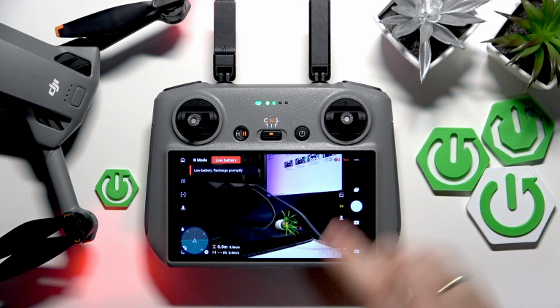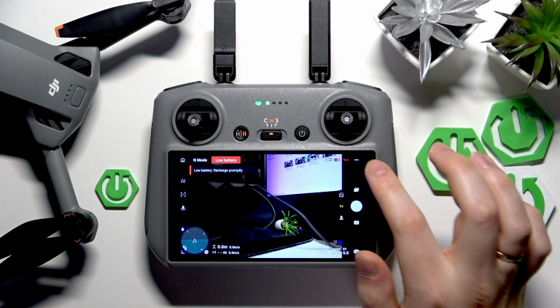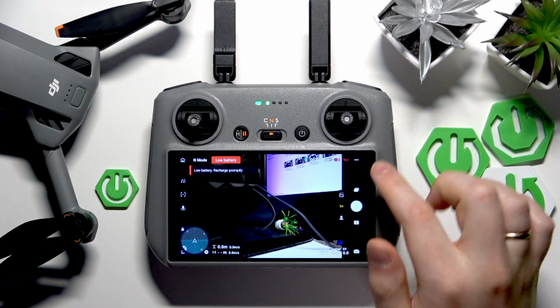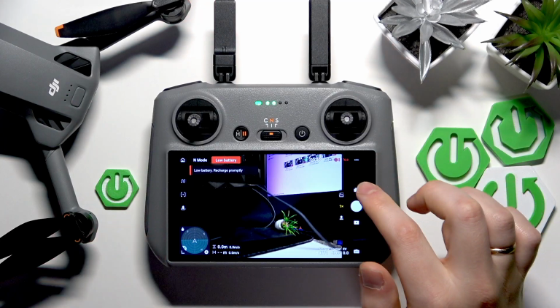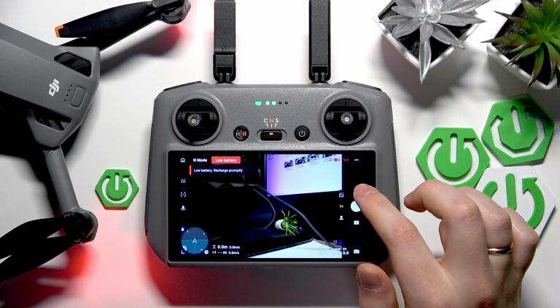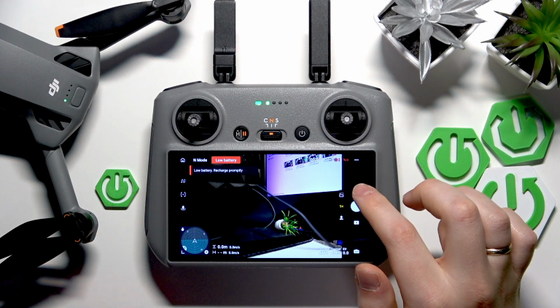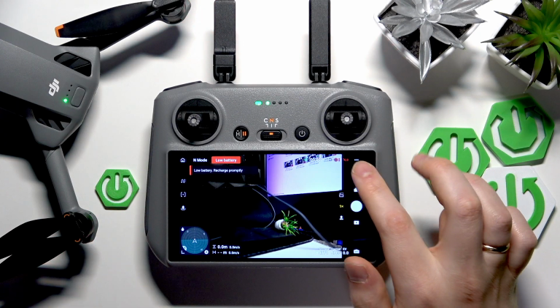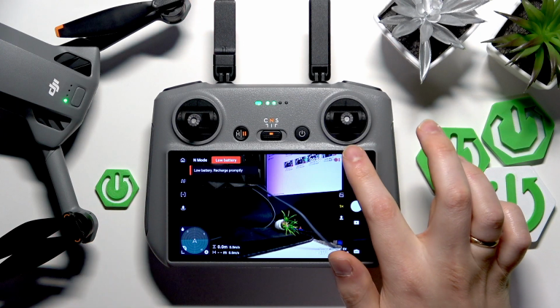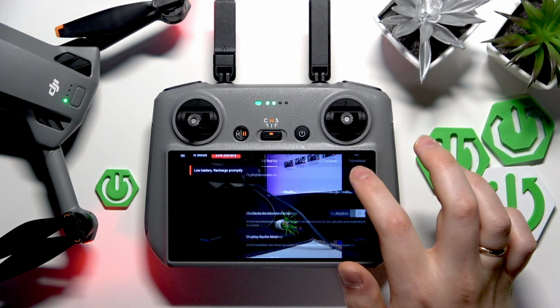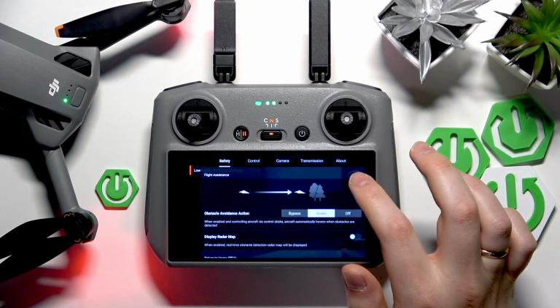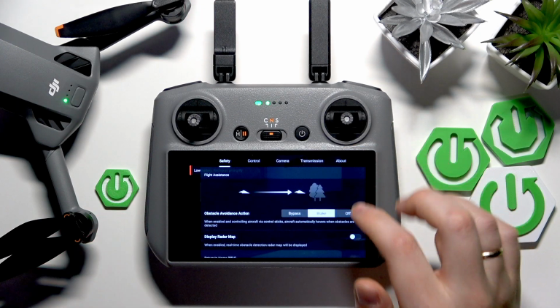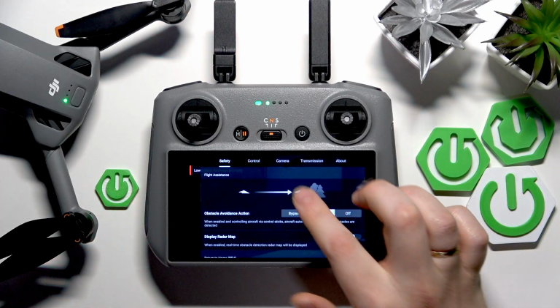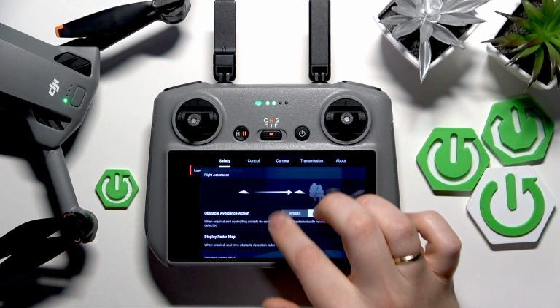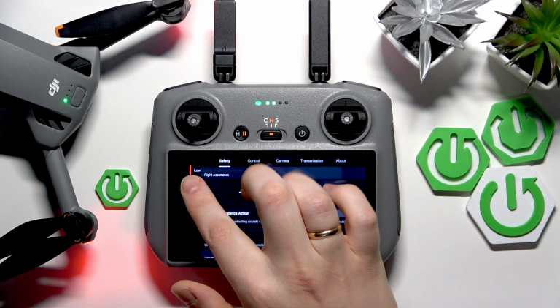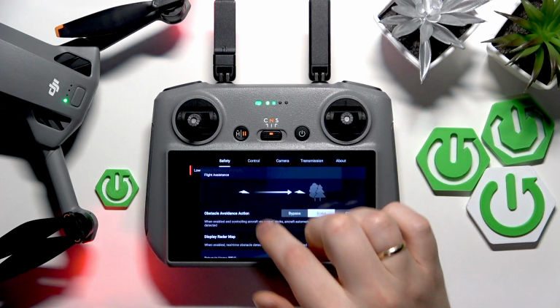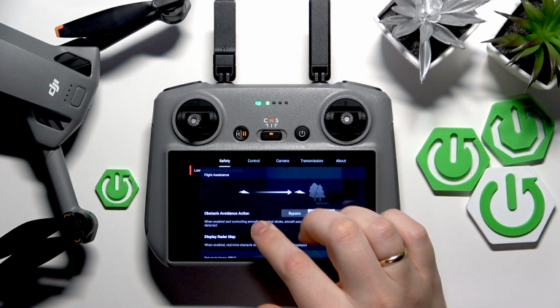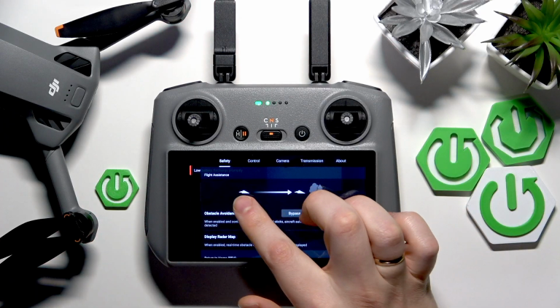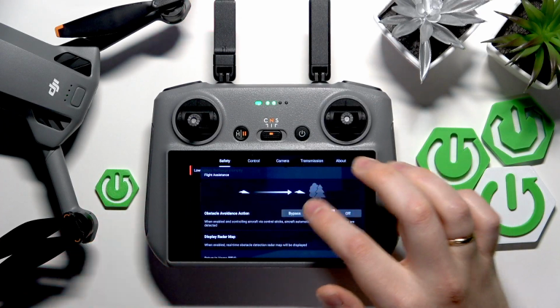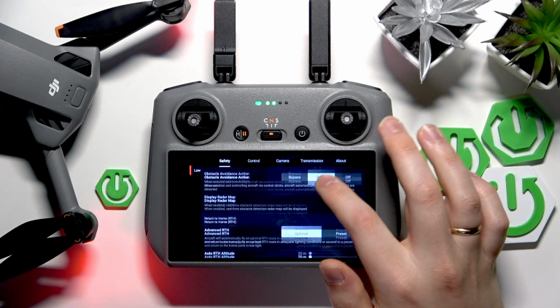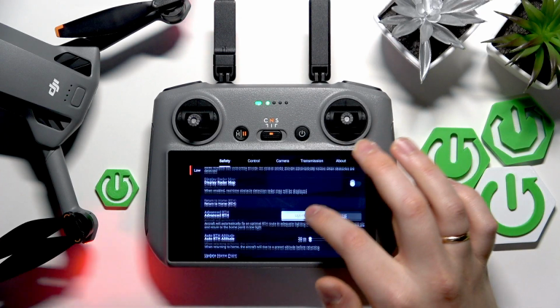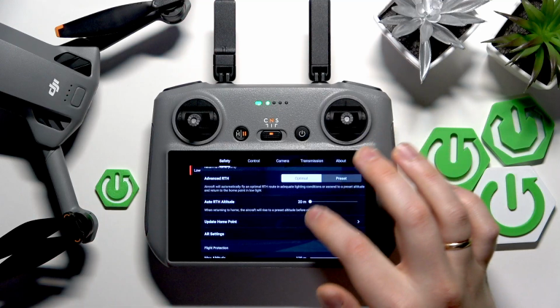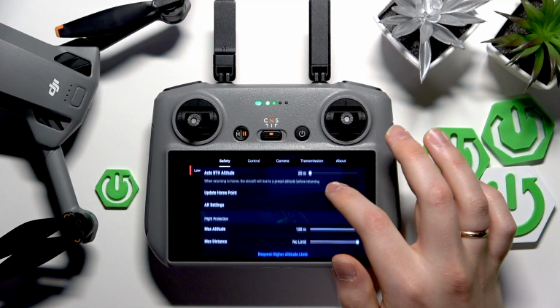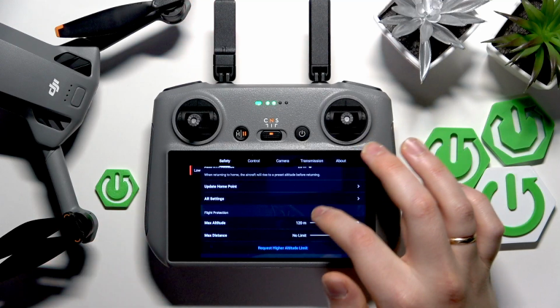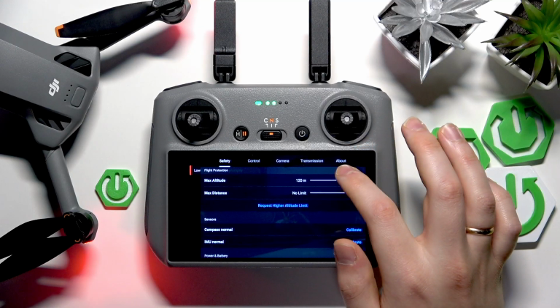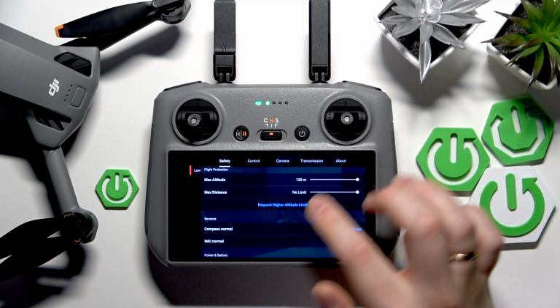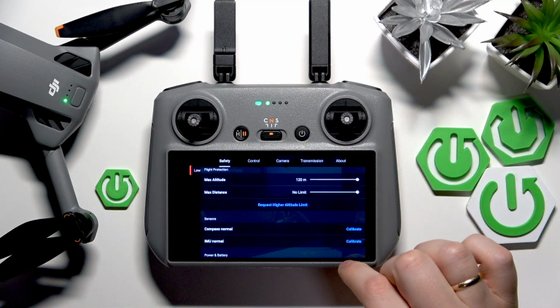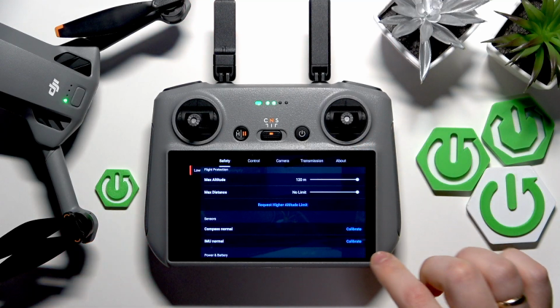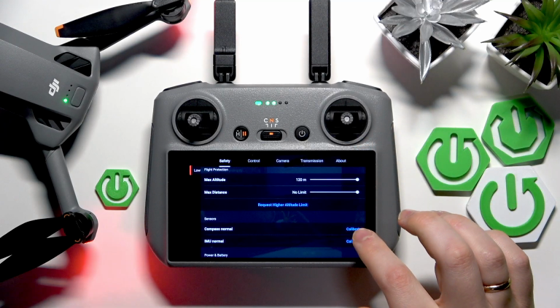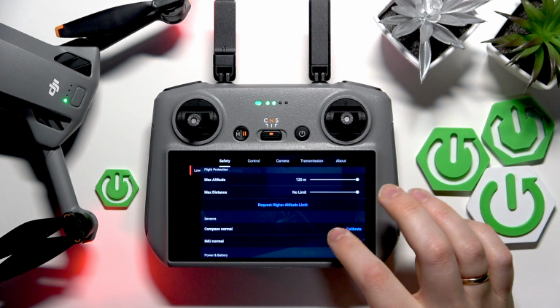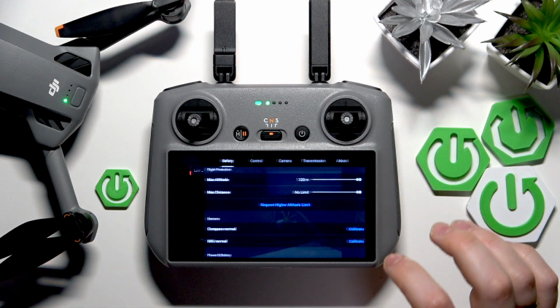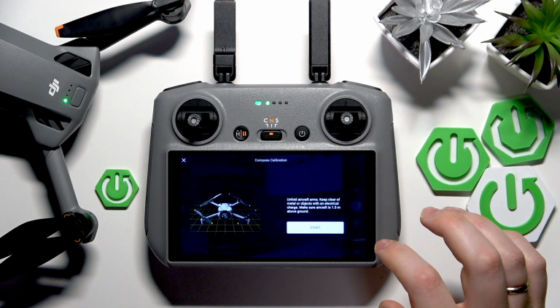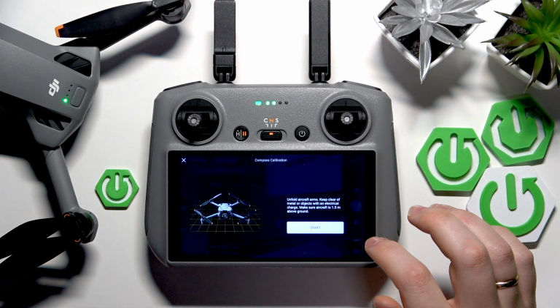Now open settings by tapping the three vertical dots you'll find to your top right. Here make sure that the safety category is selected. Scroll down to the bottom and look for the Compass Normal calibration. Tap on it, then tap on the calibrate button directly.